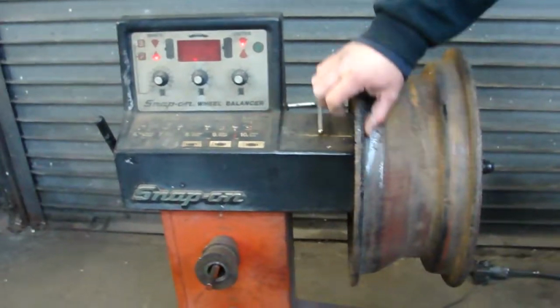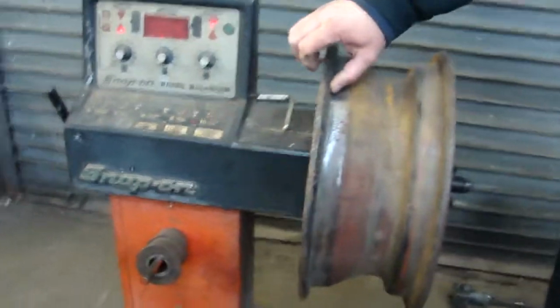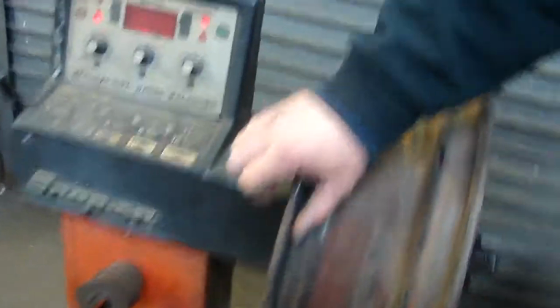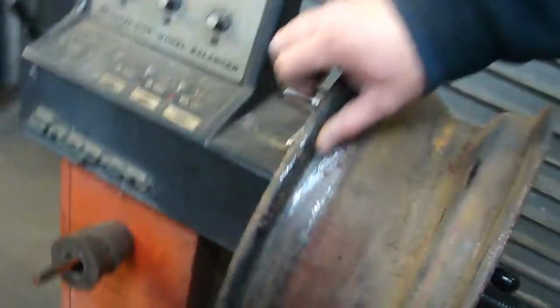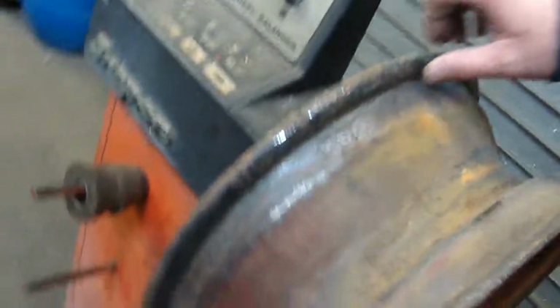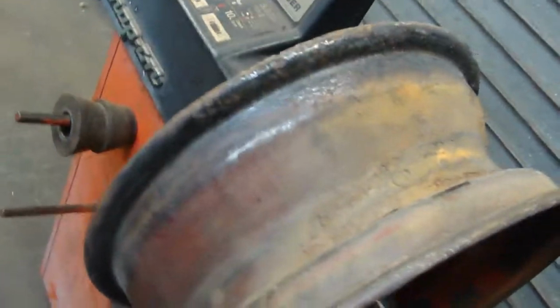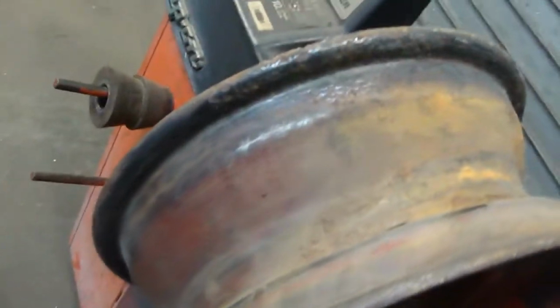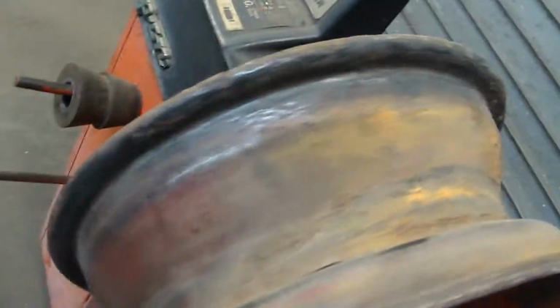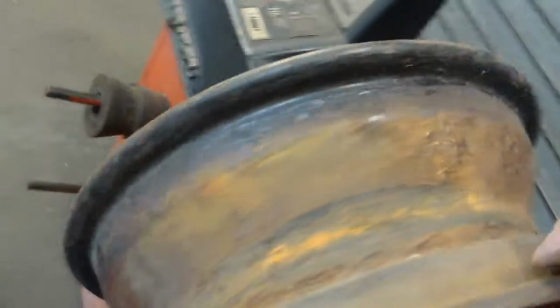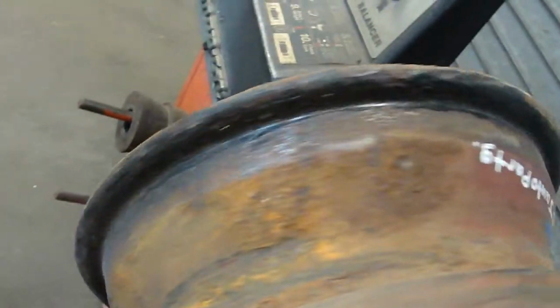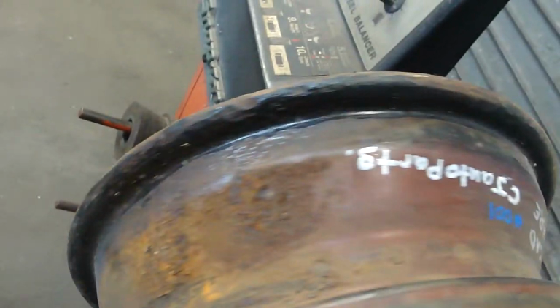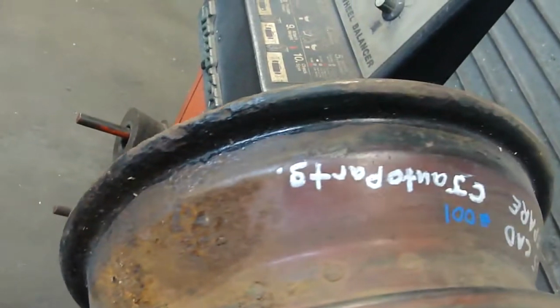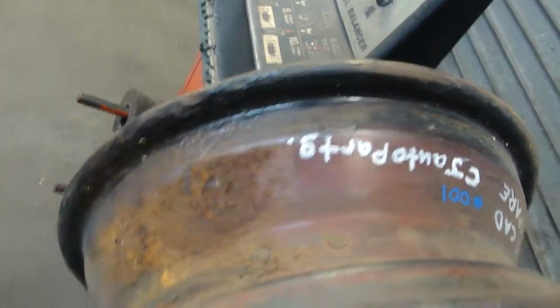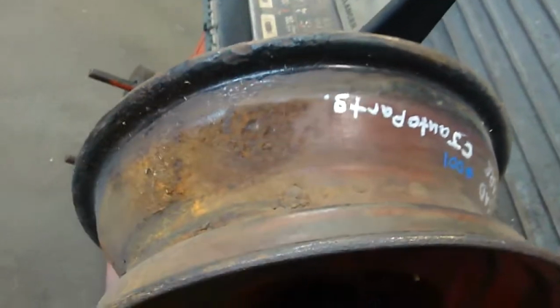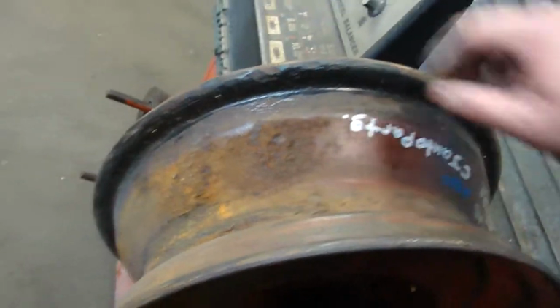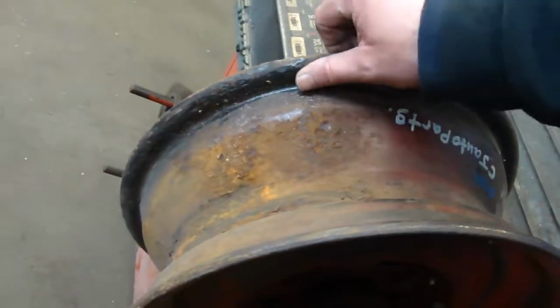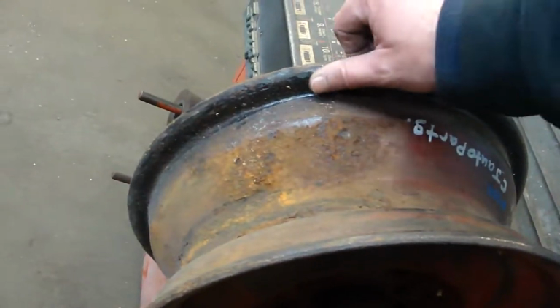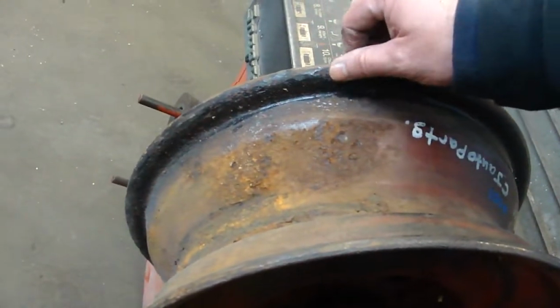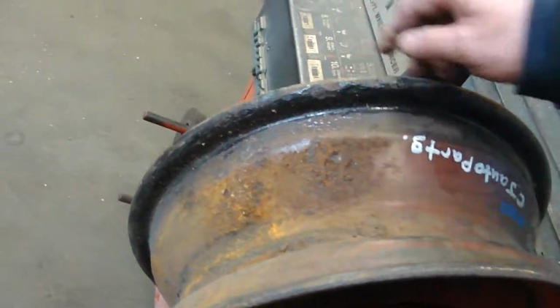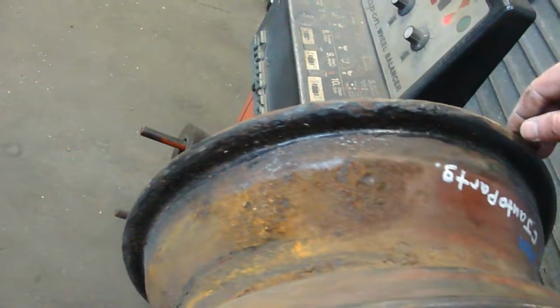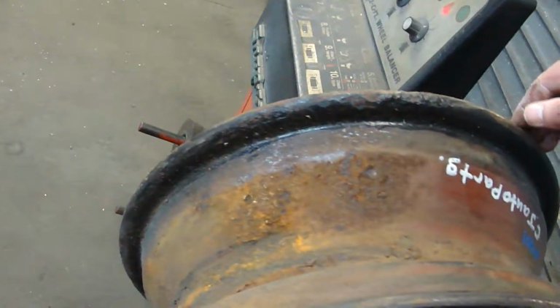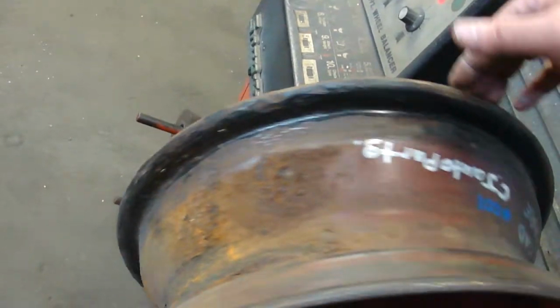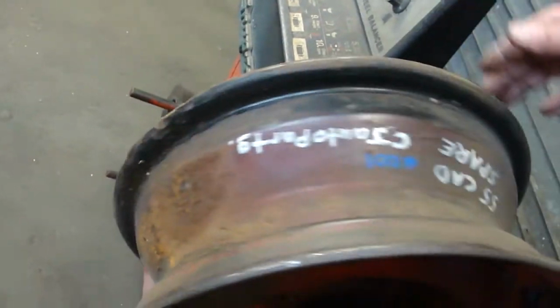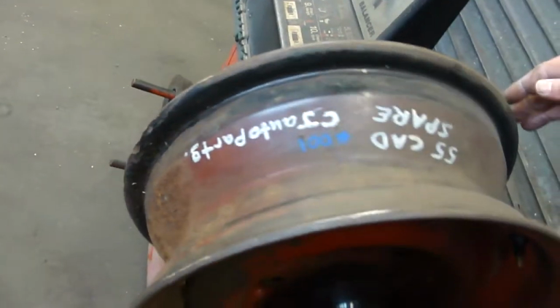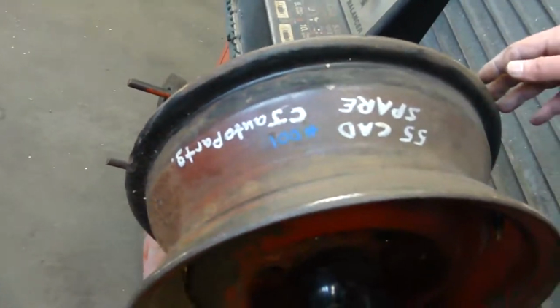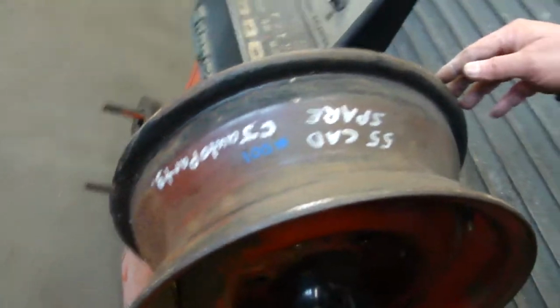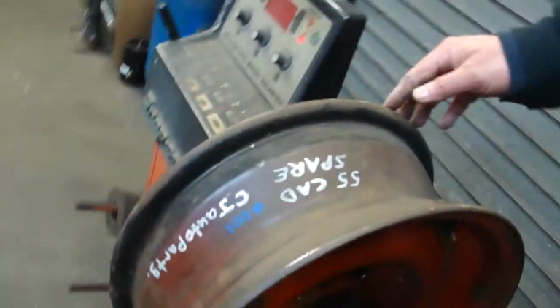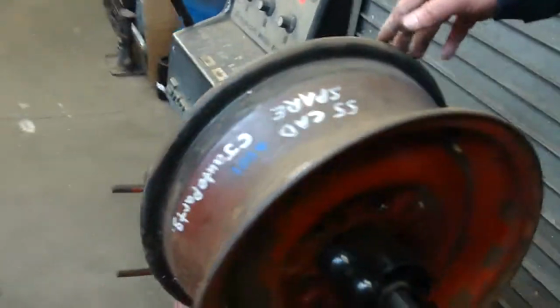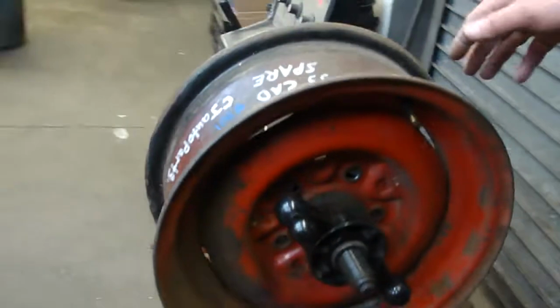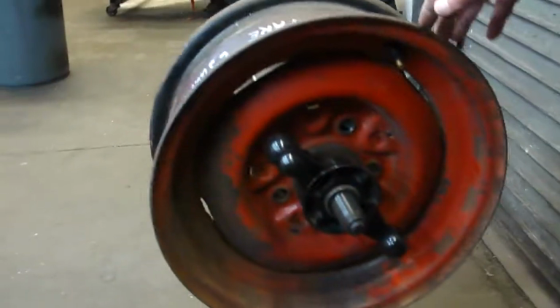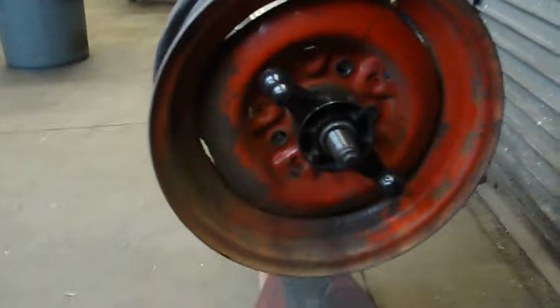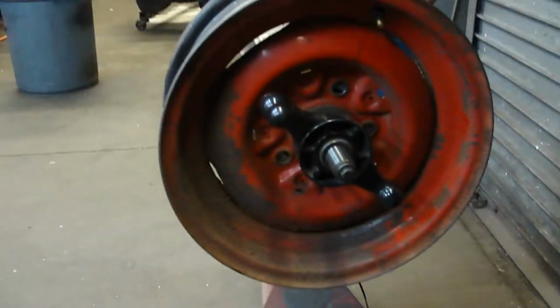With the pitting that you have here on the inside lip, it could use a good sandblasting, maybe a little bead sealer, but this is pretty much good for a spare — or put it in the rear if you don't drive too far.